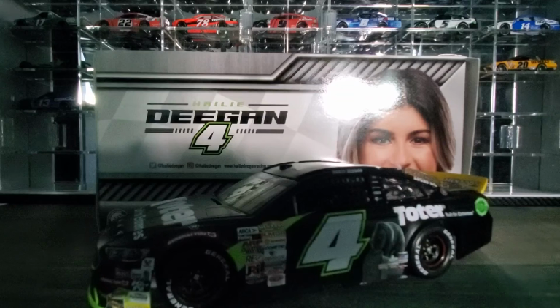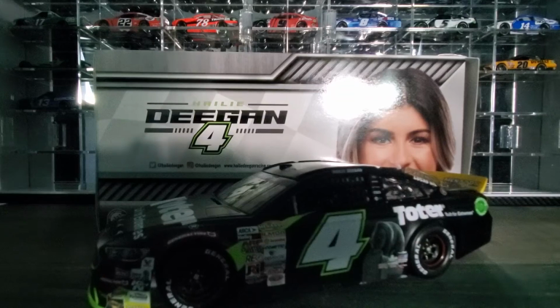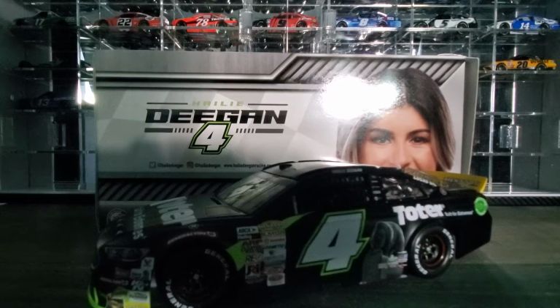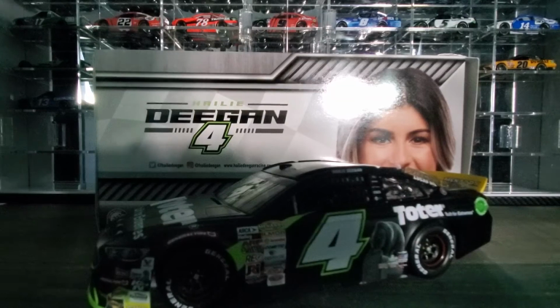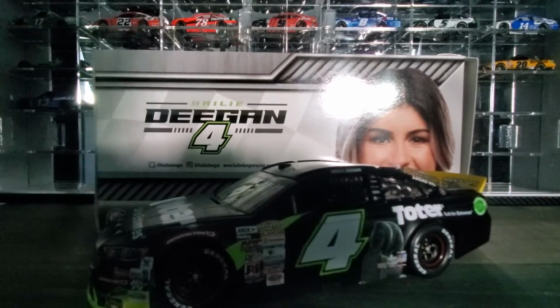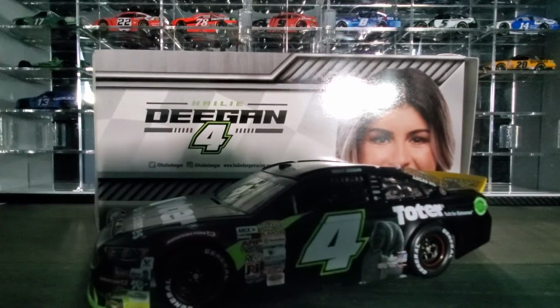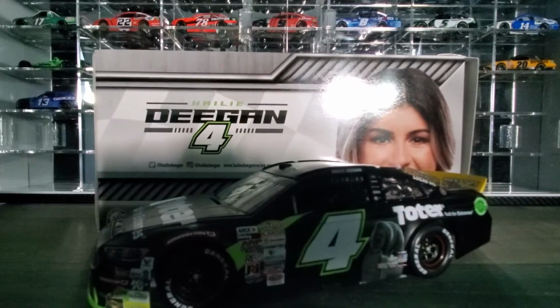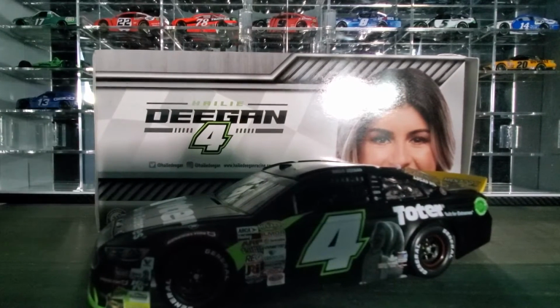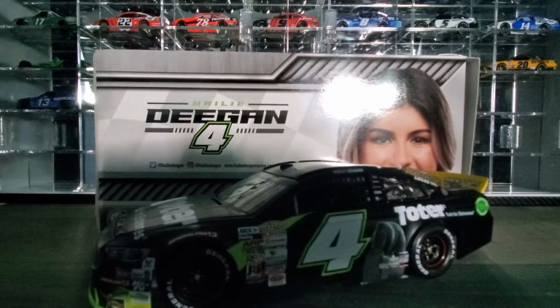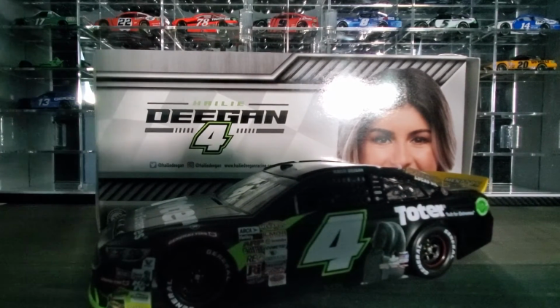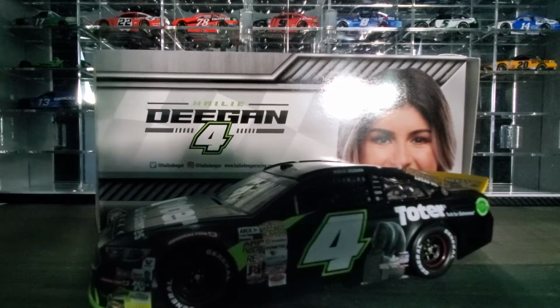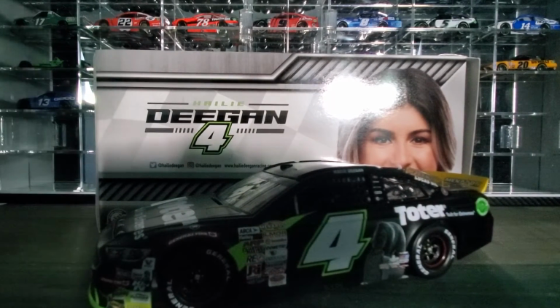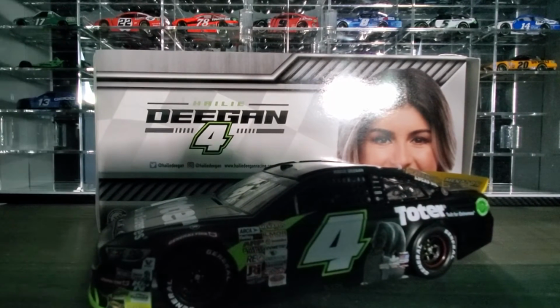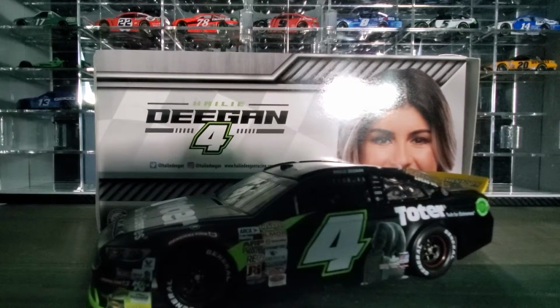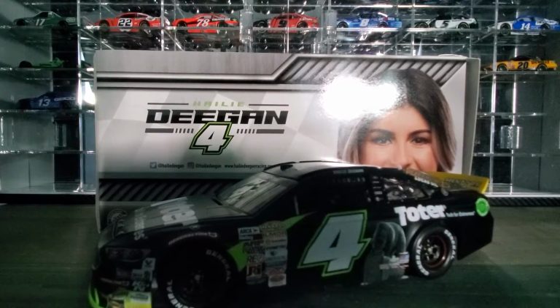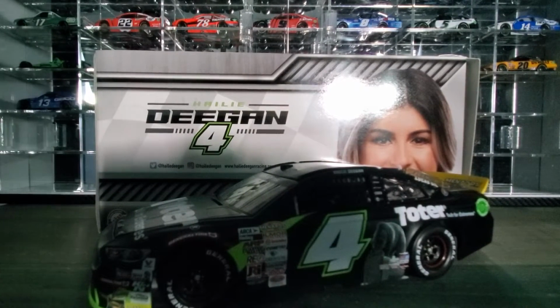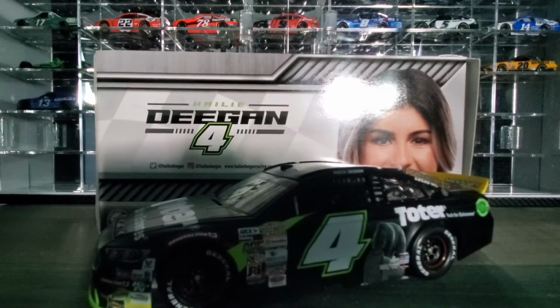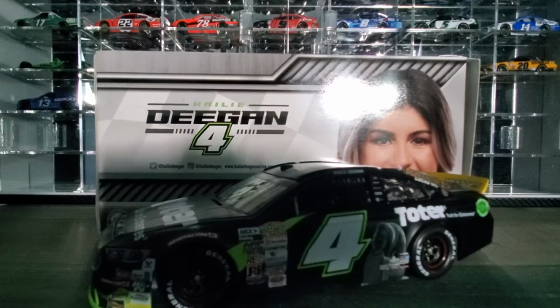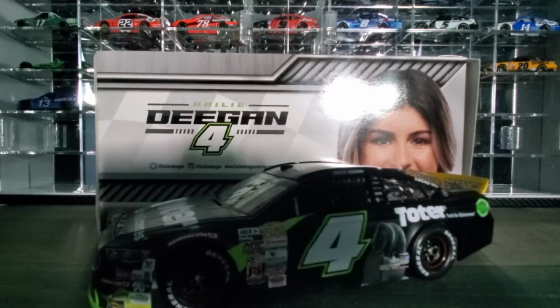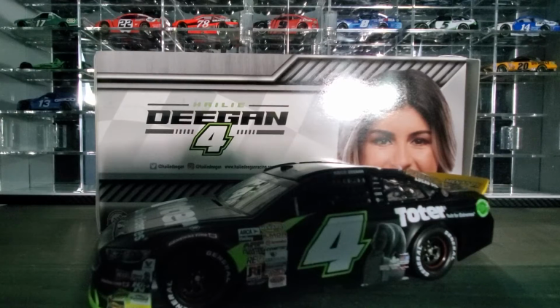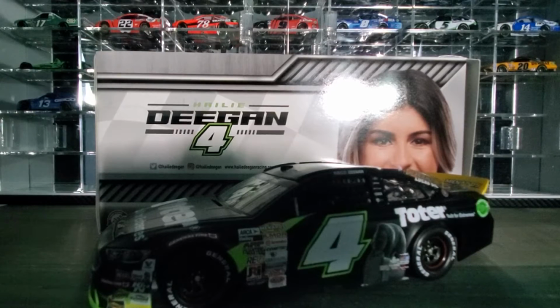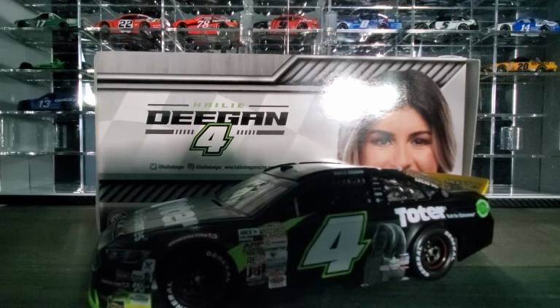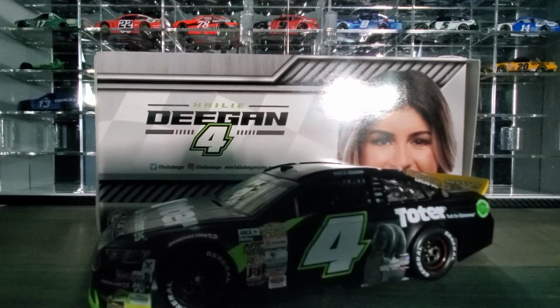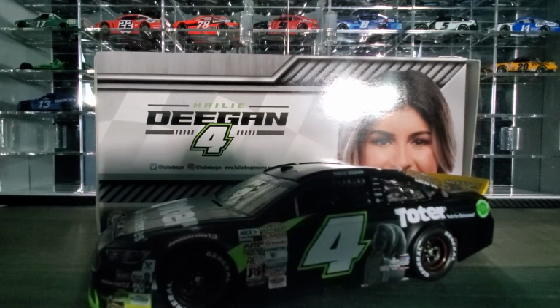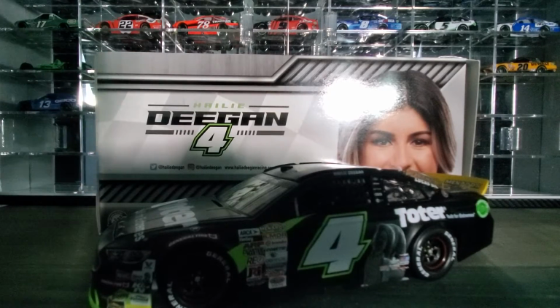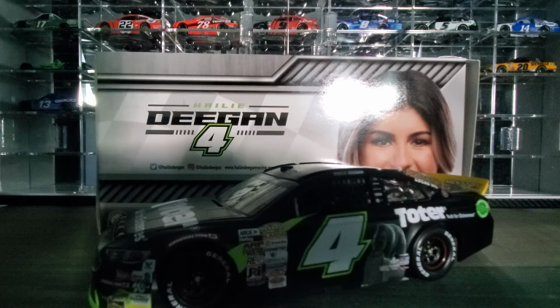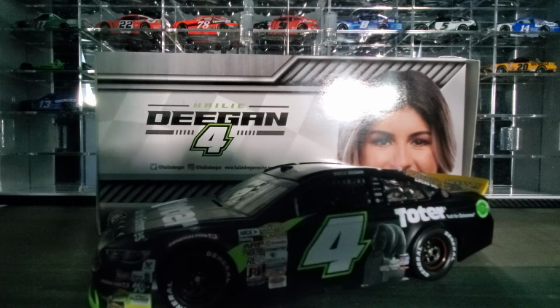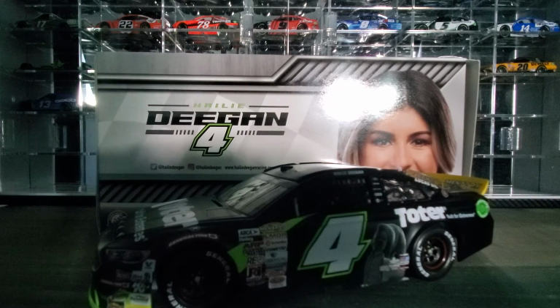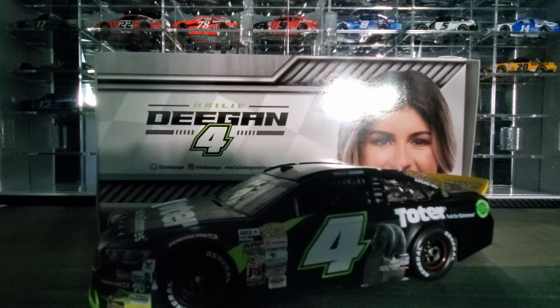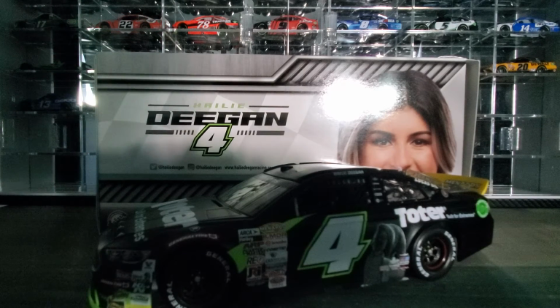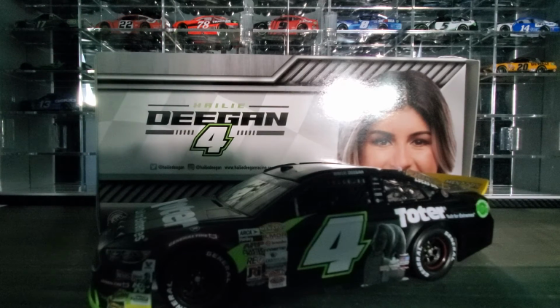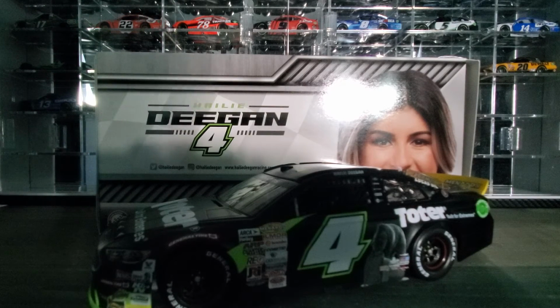Hey everybody, welcome back to another DieCast review. Today we're looking at Haley Deegan's 2020 Arca Toter car 1:24 scale.